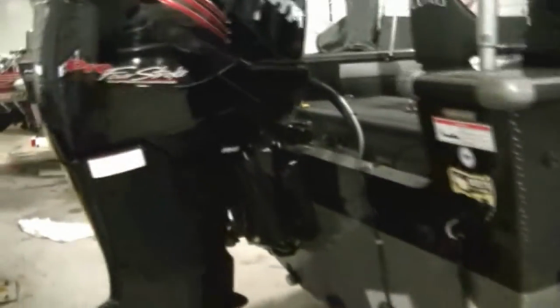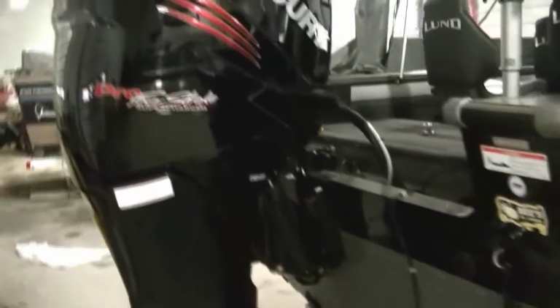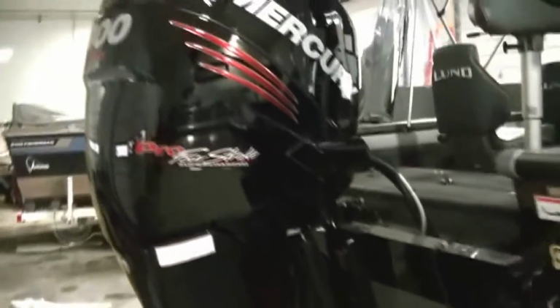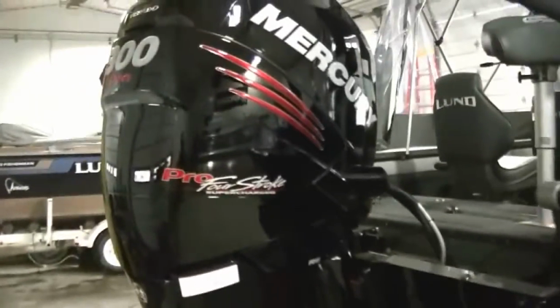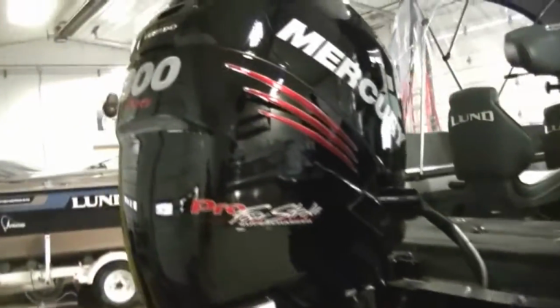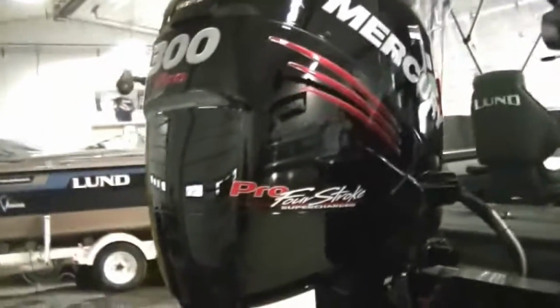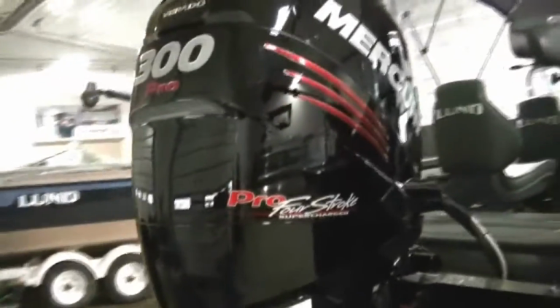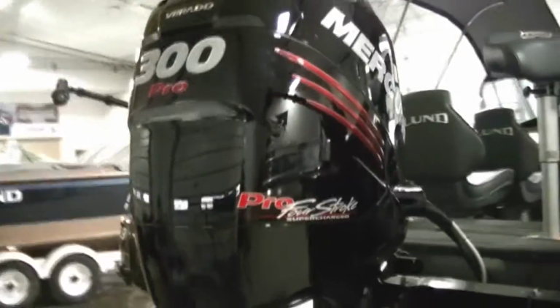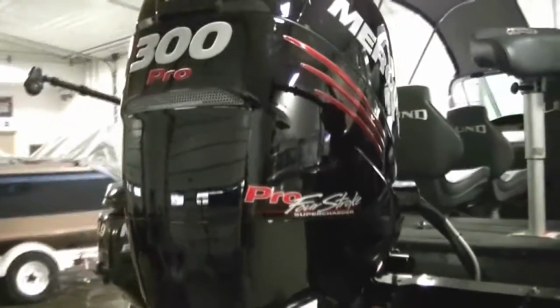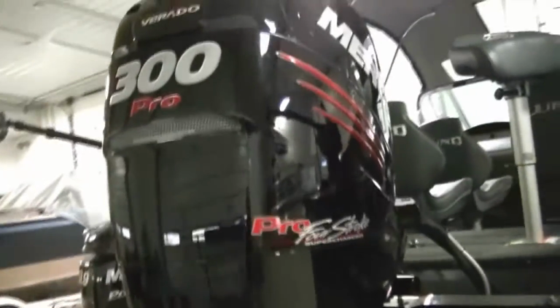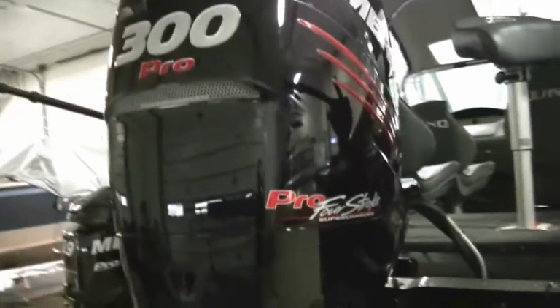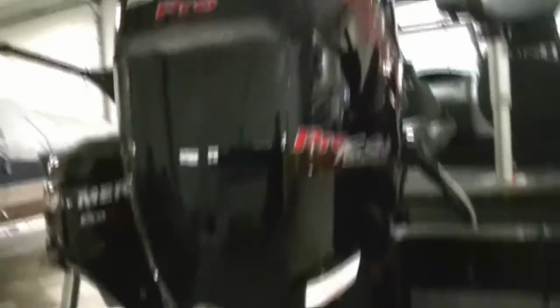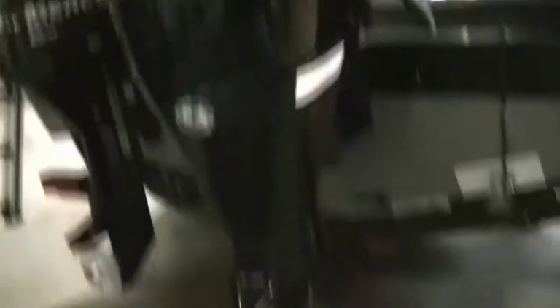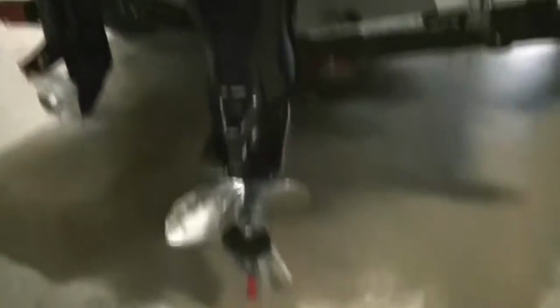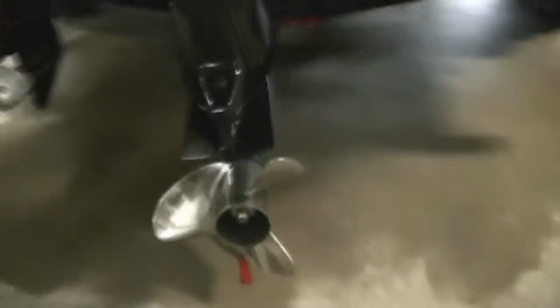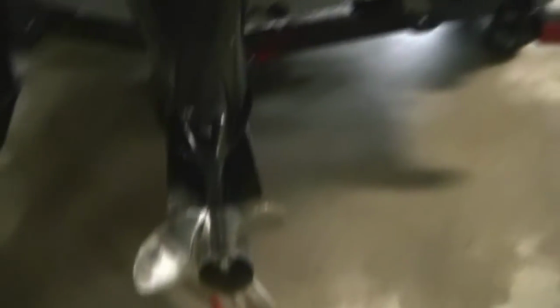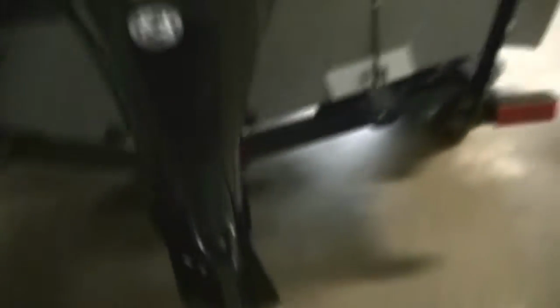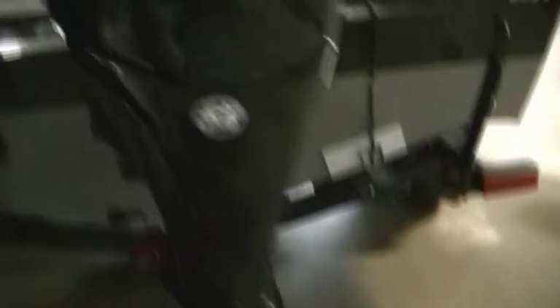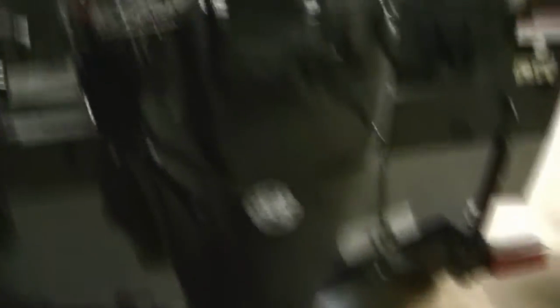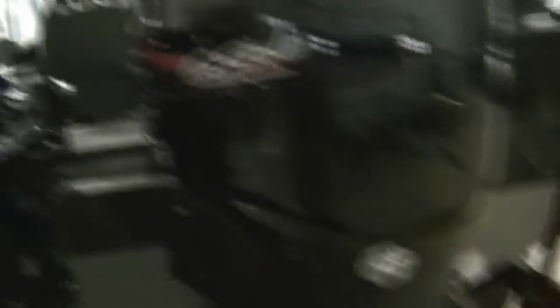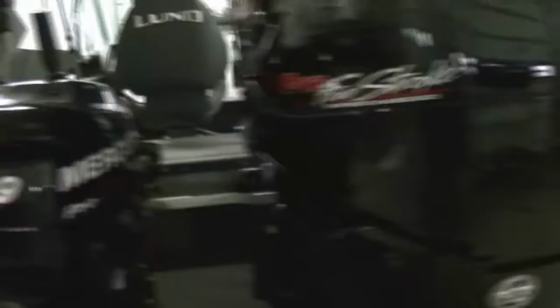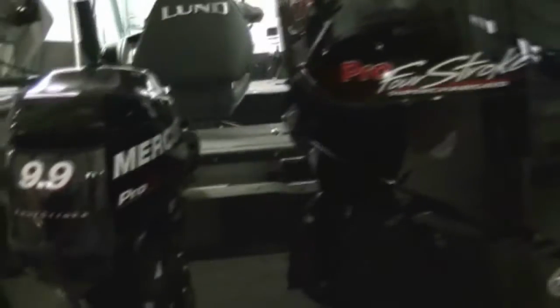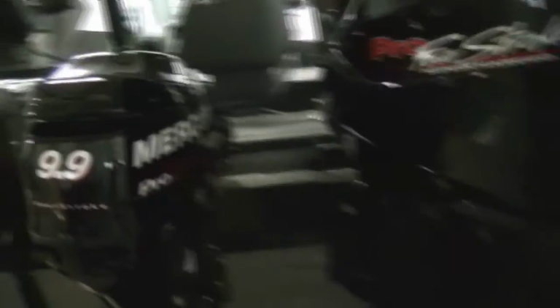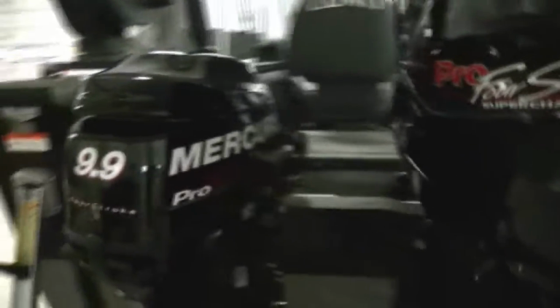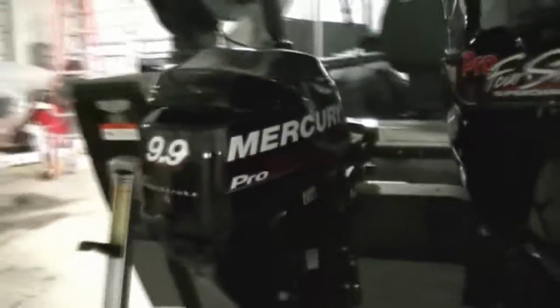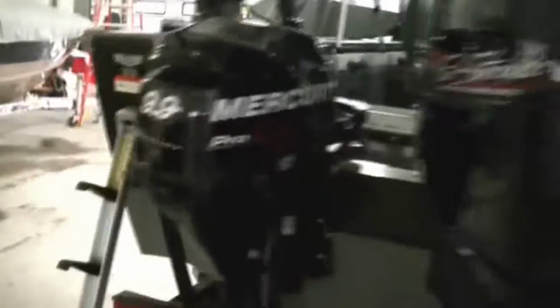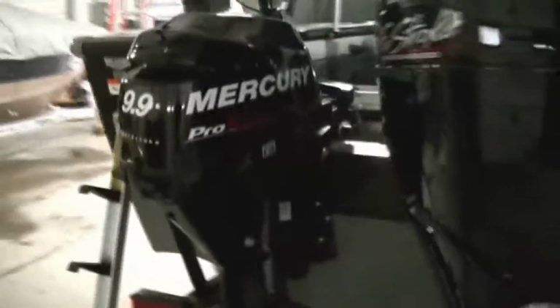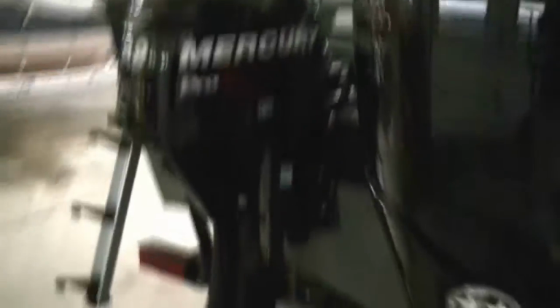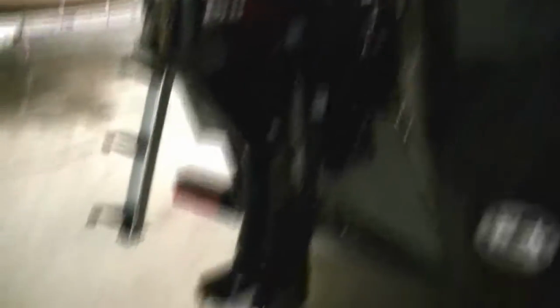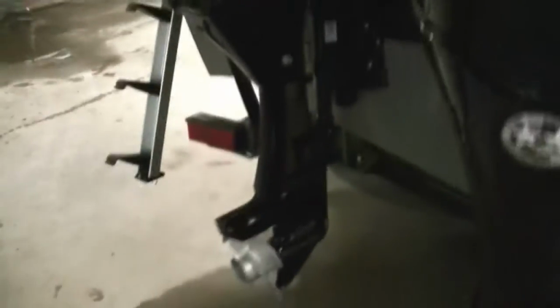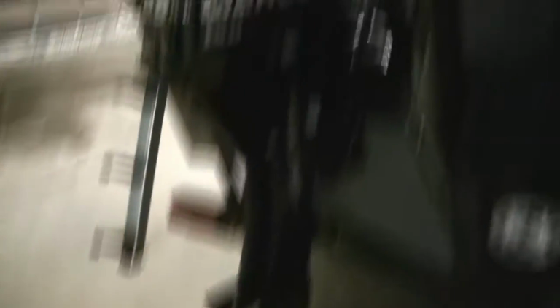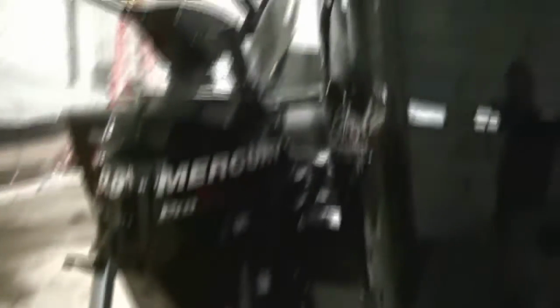This Pro-V is equipped with the 300 Verado with a stainless steel prop, which is standard on this Verado, and also a 9.9 Pro-Kicker with a tiller handle.